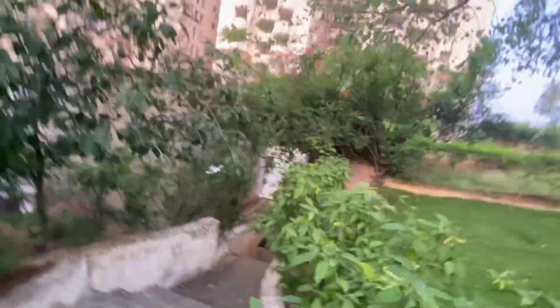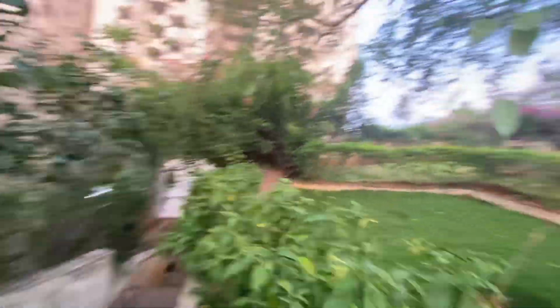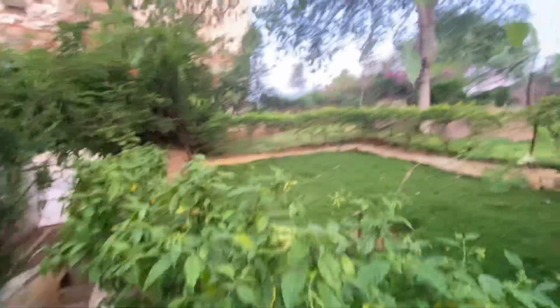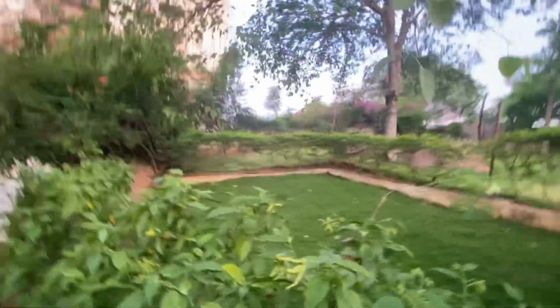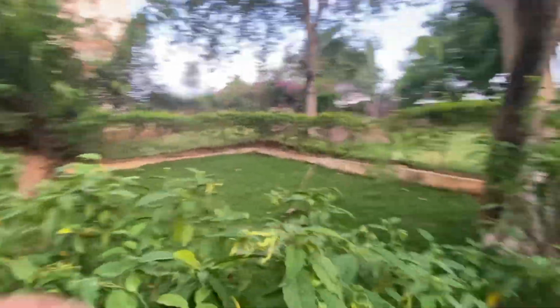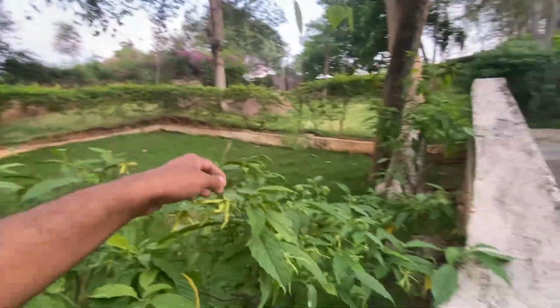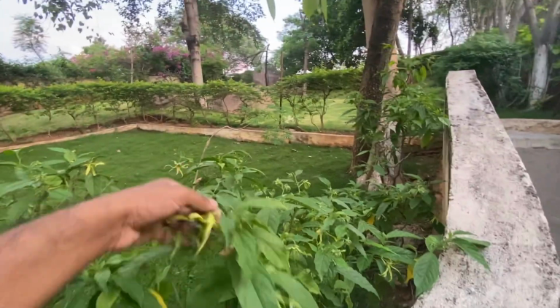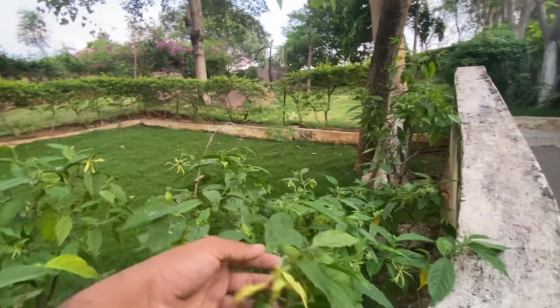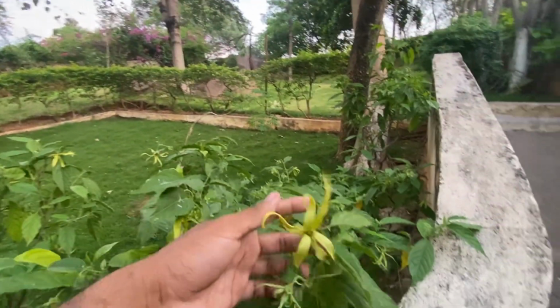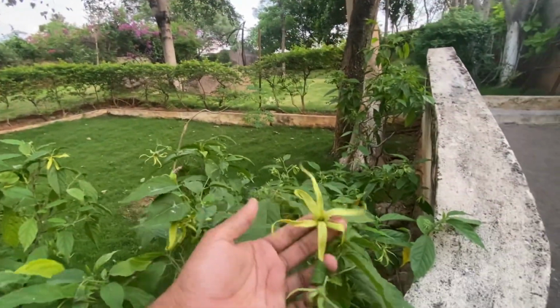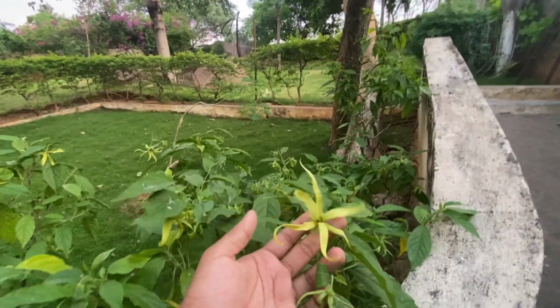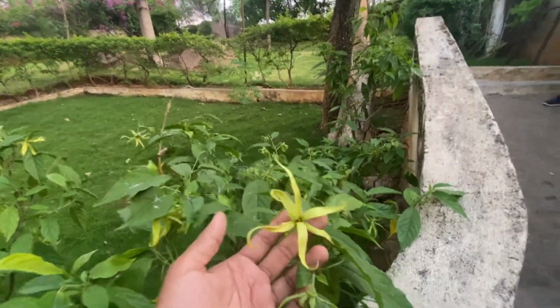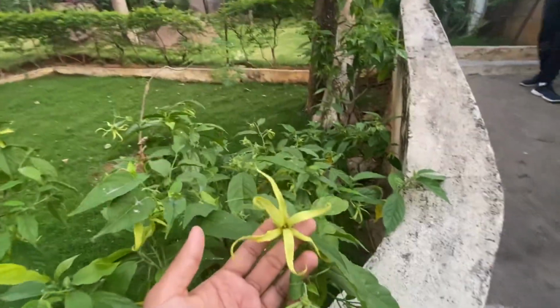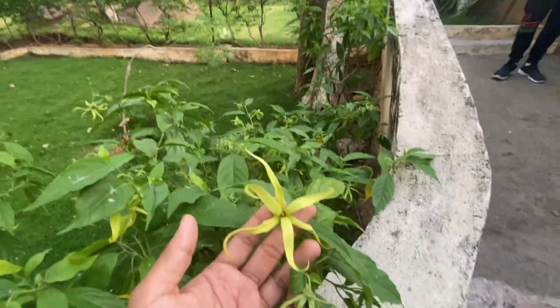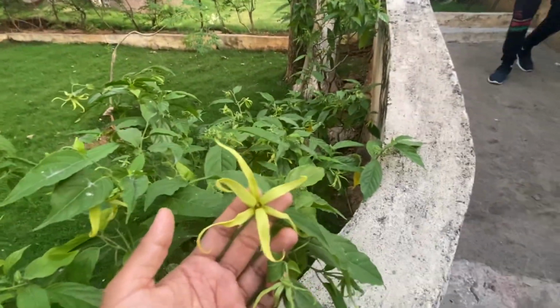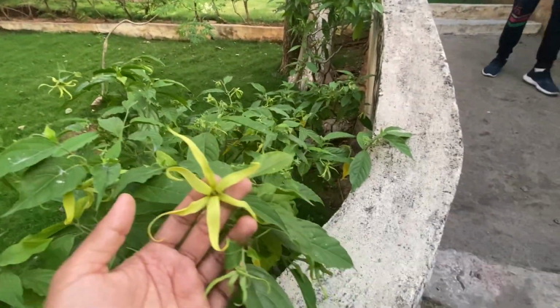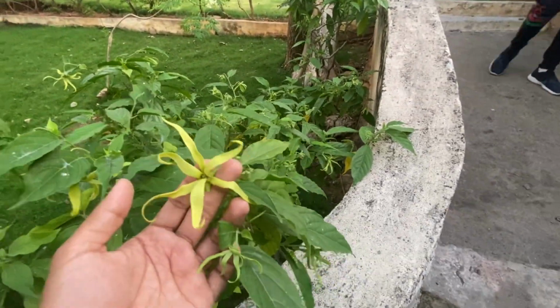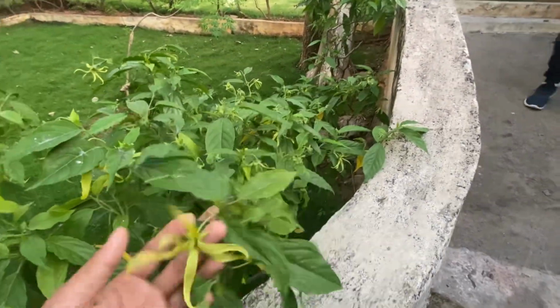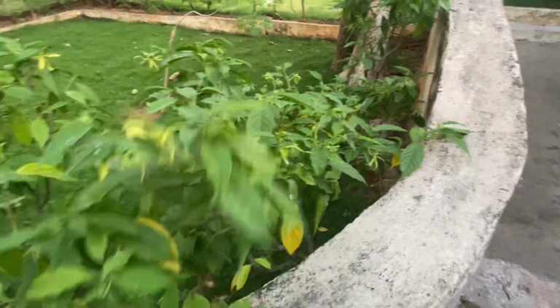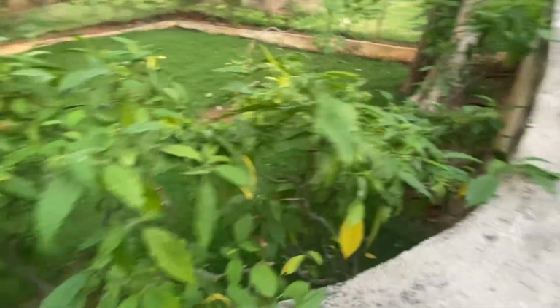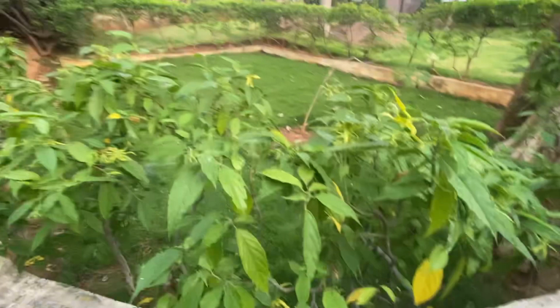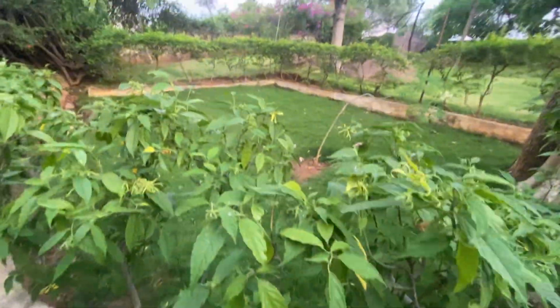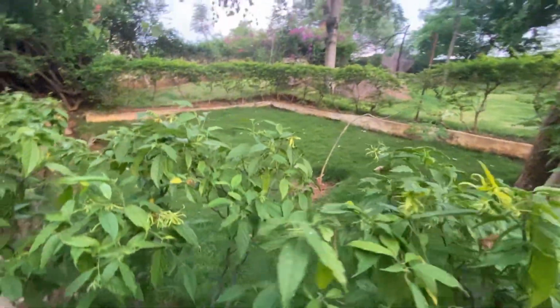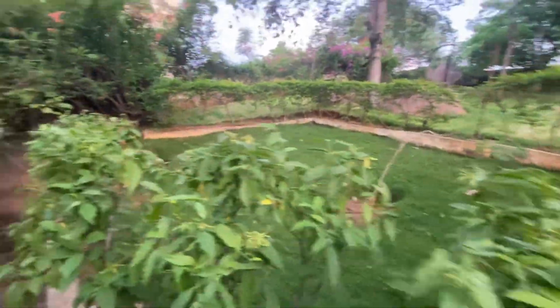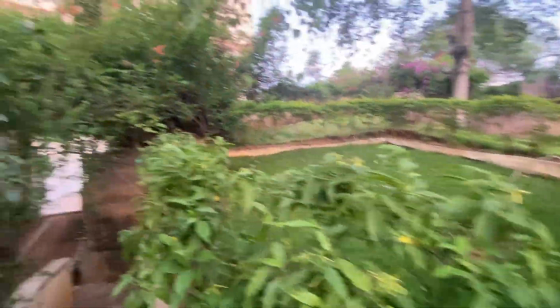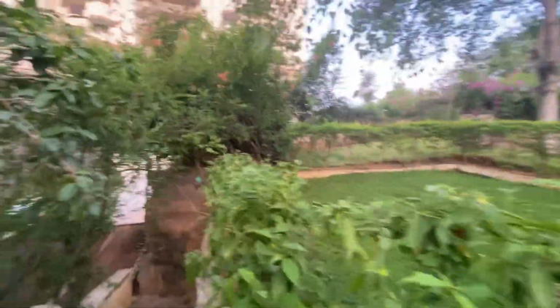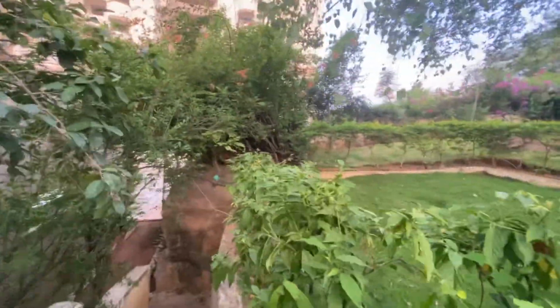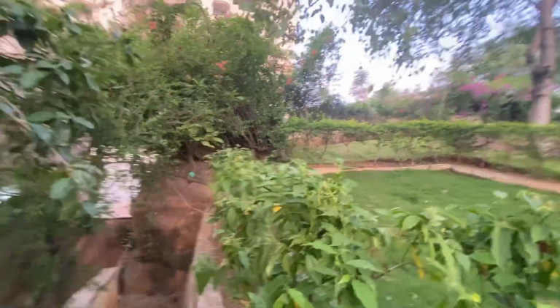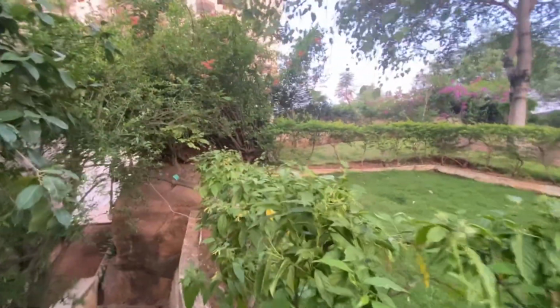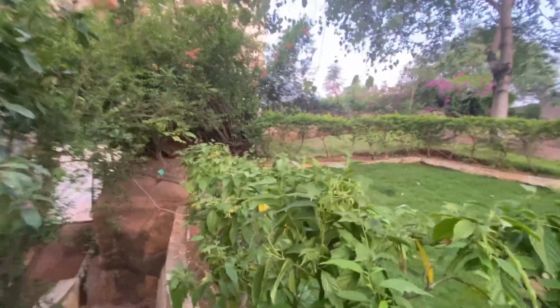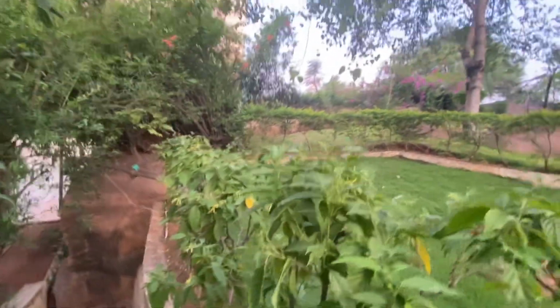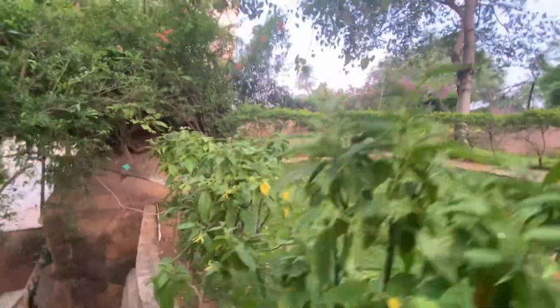These are one breed of flower which in Telugu is known as Sampangipulu — I'm not sure what it's called in English. They smell good.